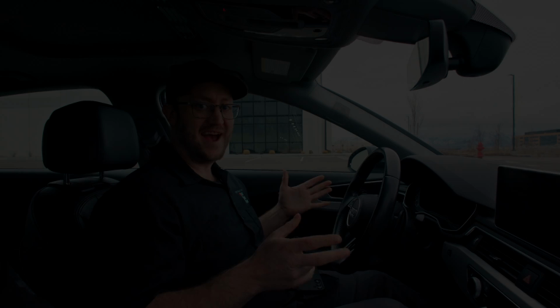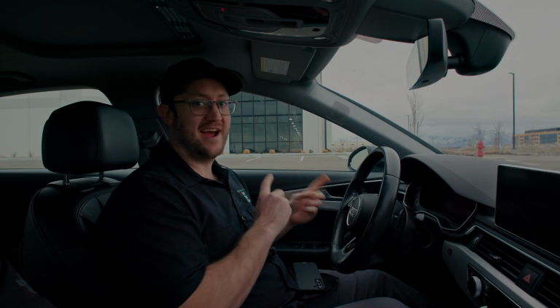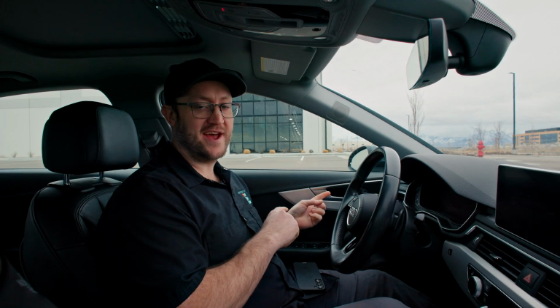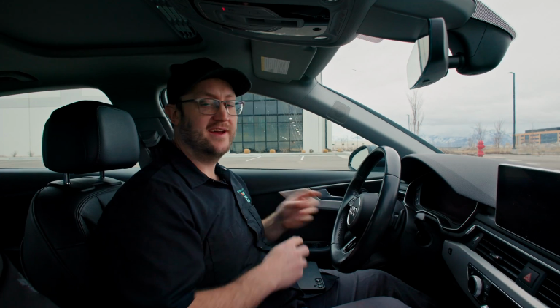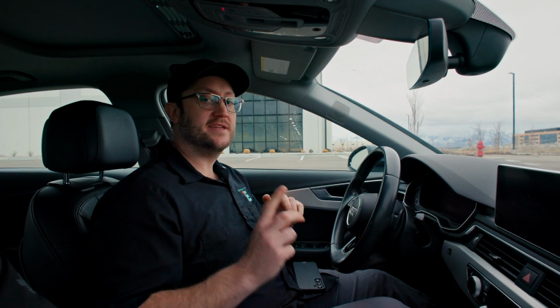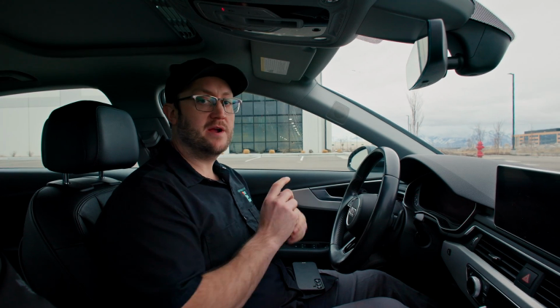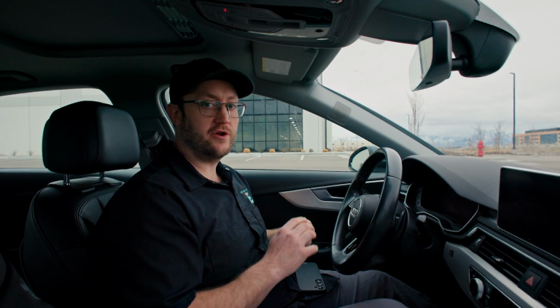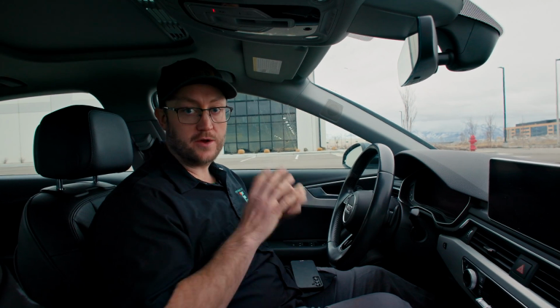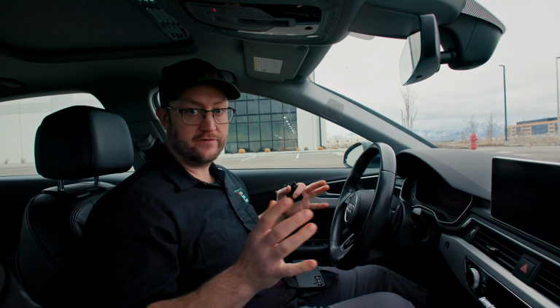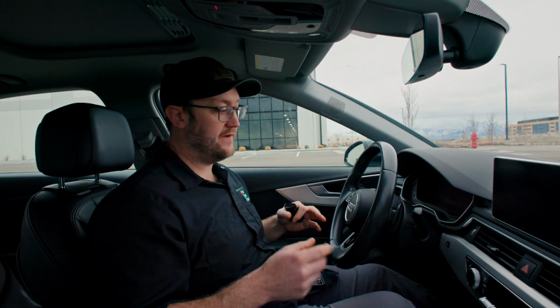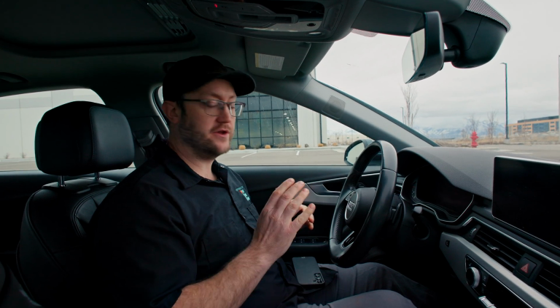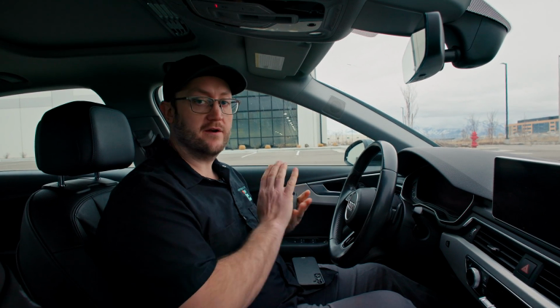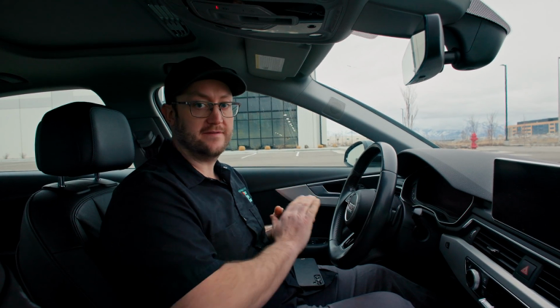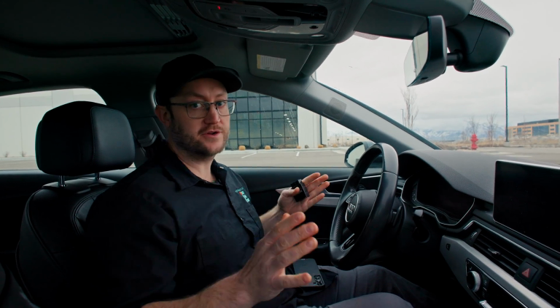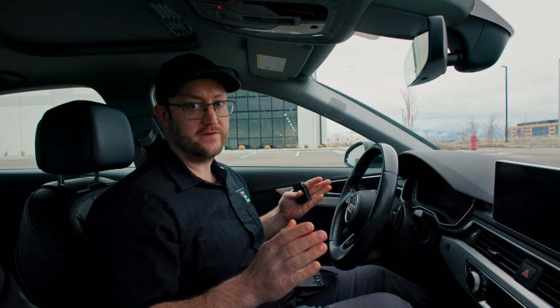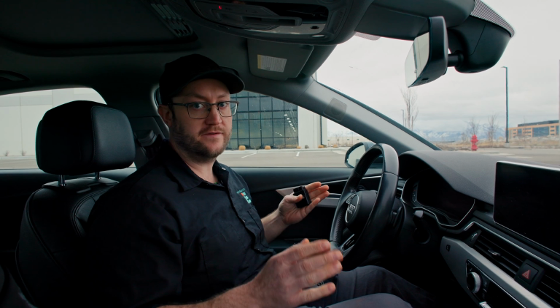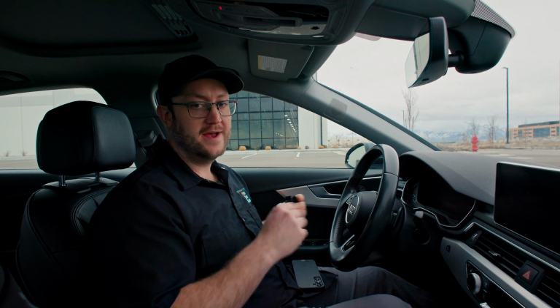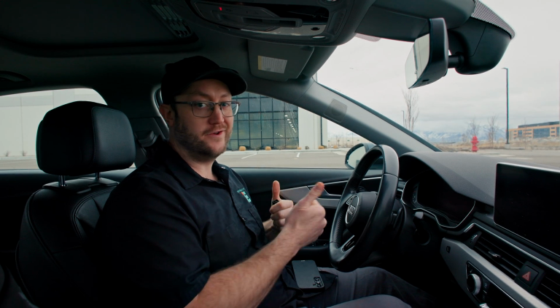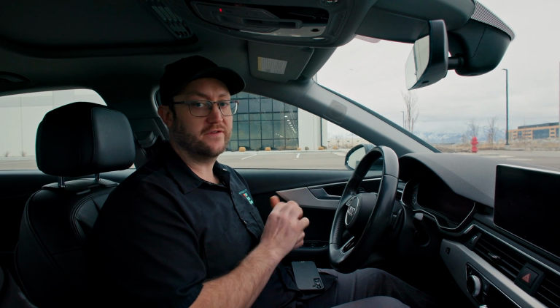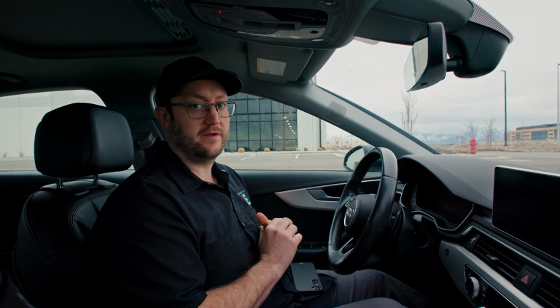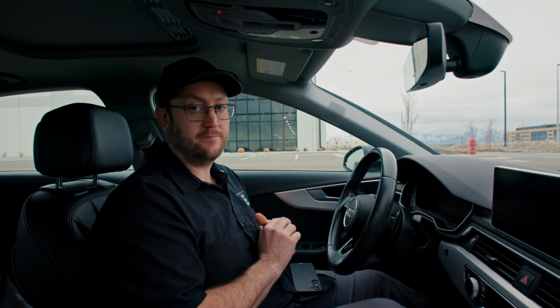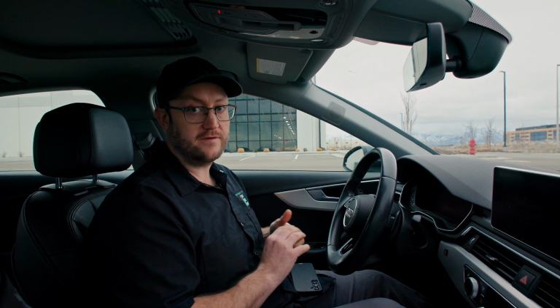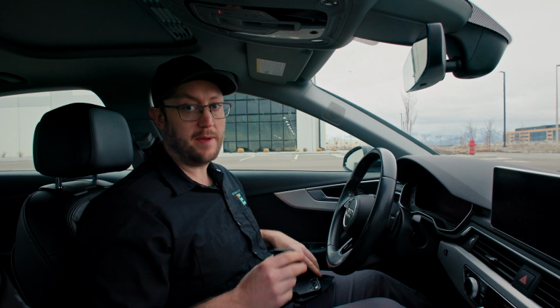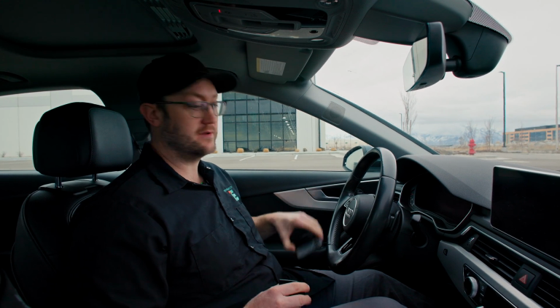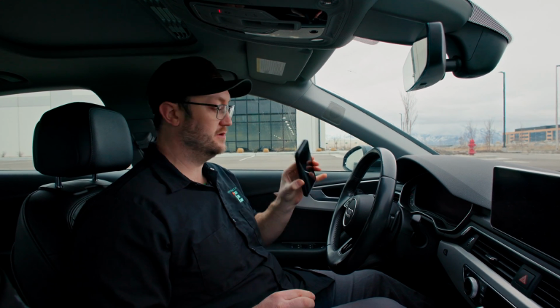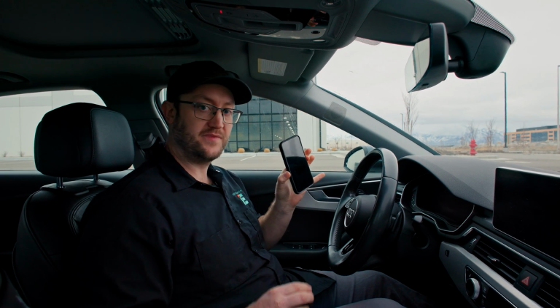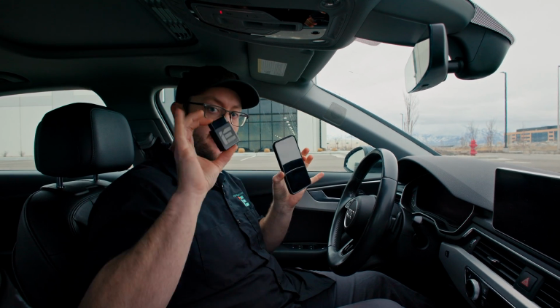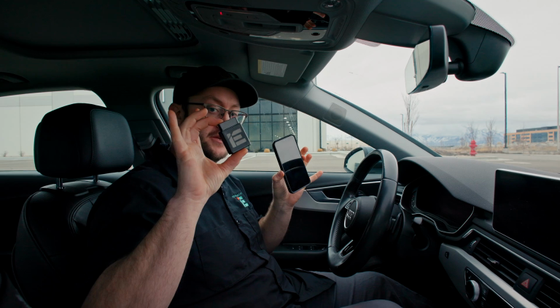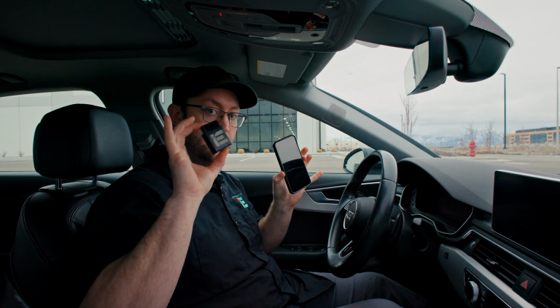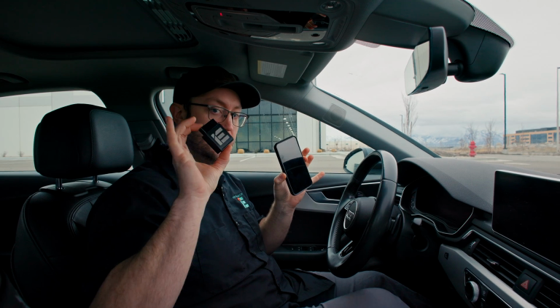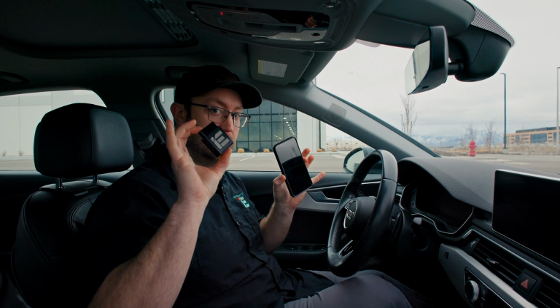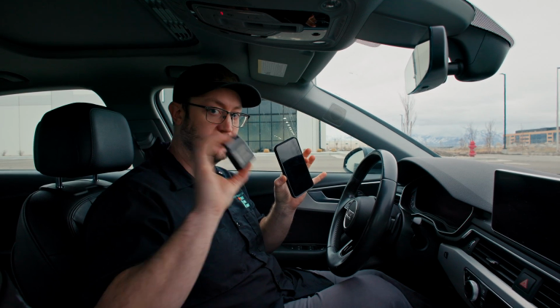Hey guys, Tyler with IE. Today I'm here to show you a quick overview of how to use our advanced launch control functions and user adjustability standpoints using PowerLink Mobile and your OBD2 PowerLink dongle.